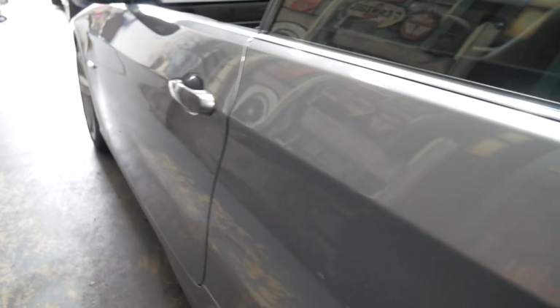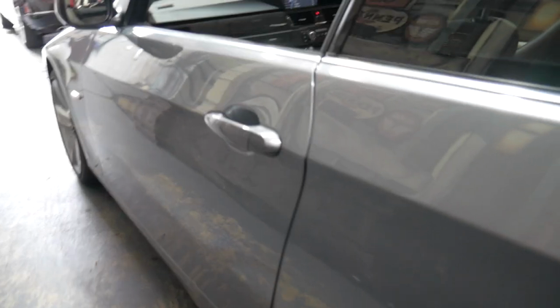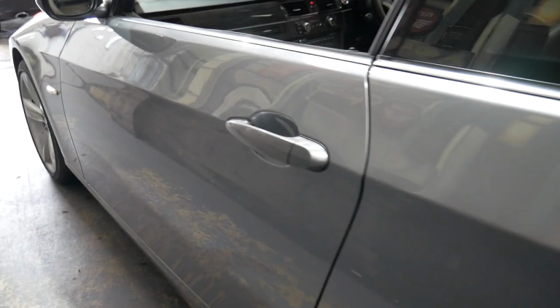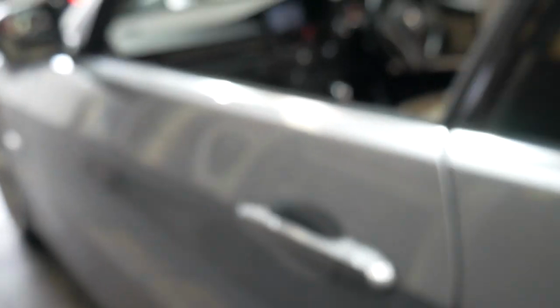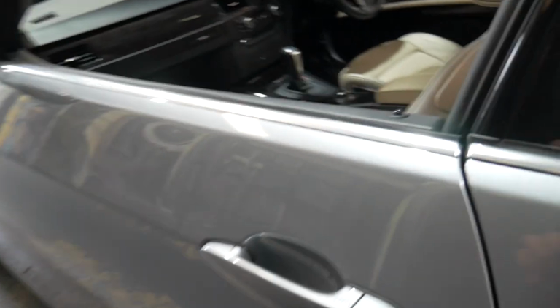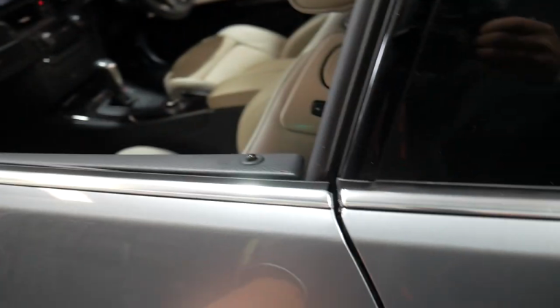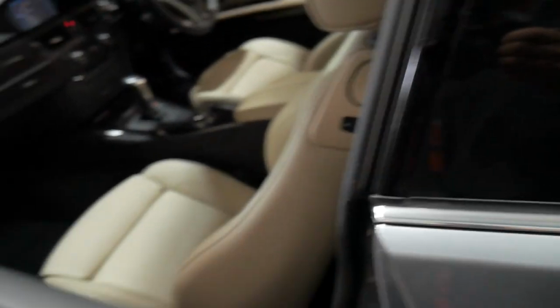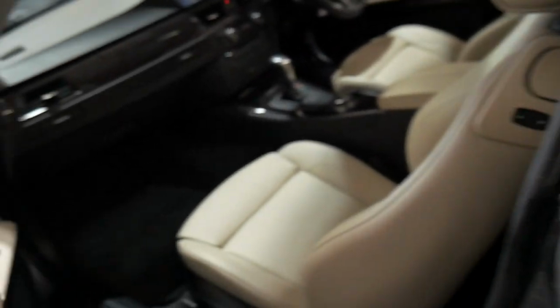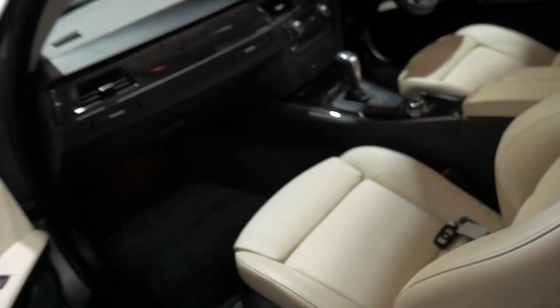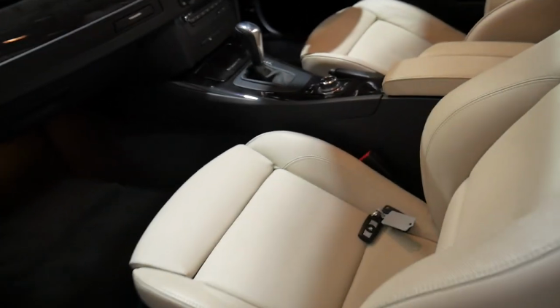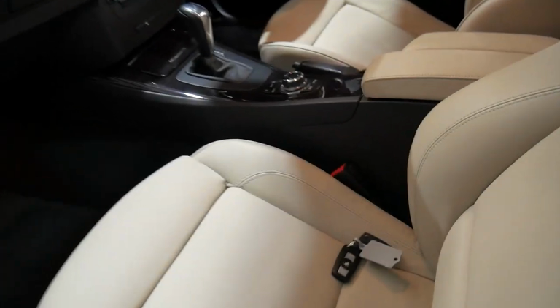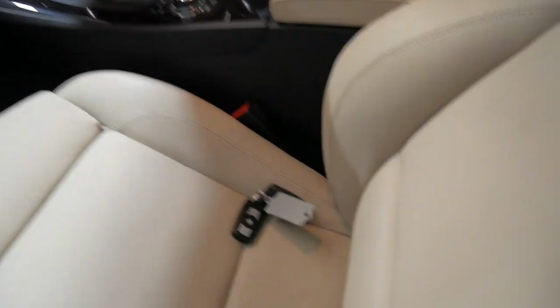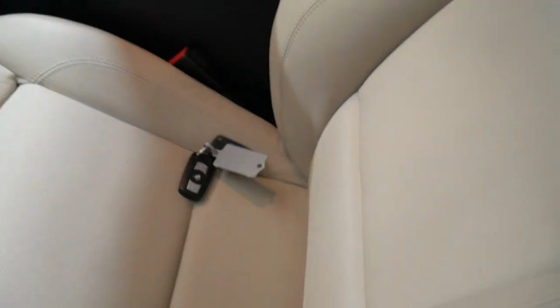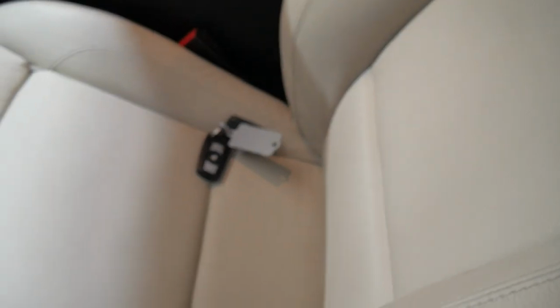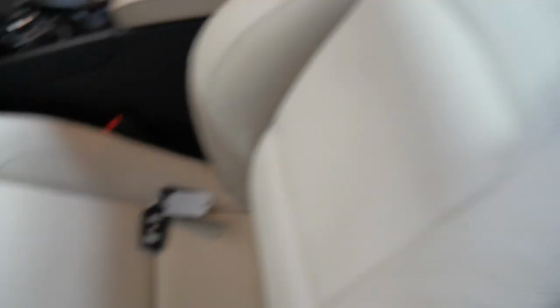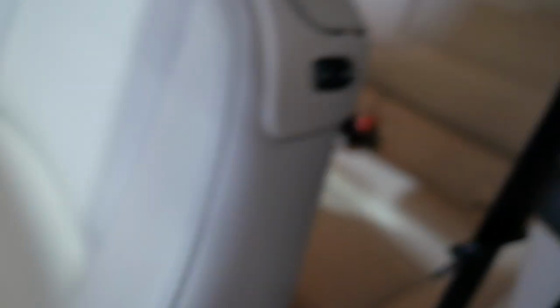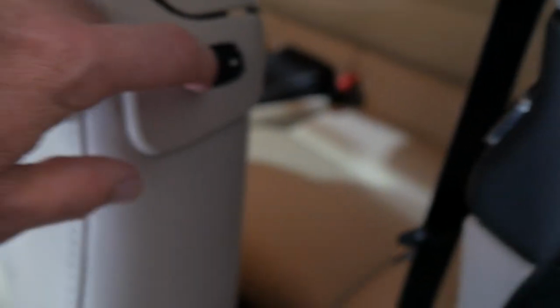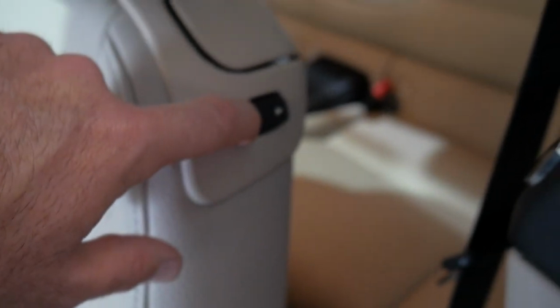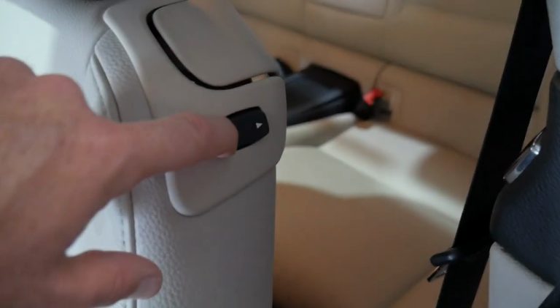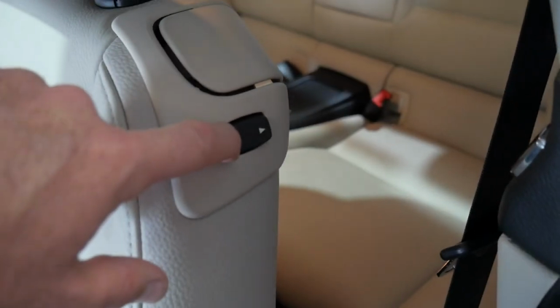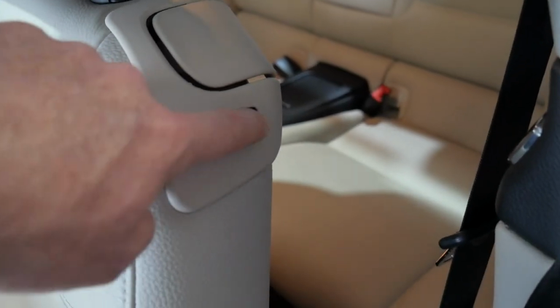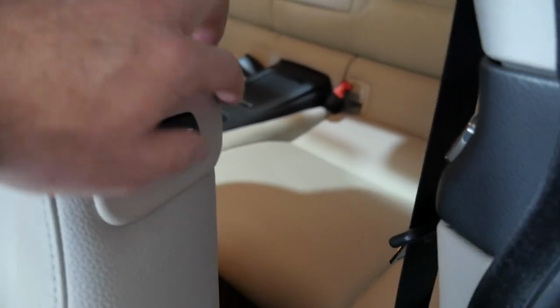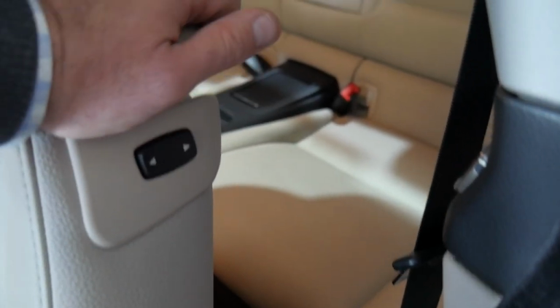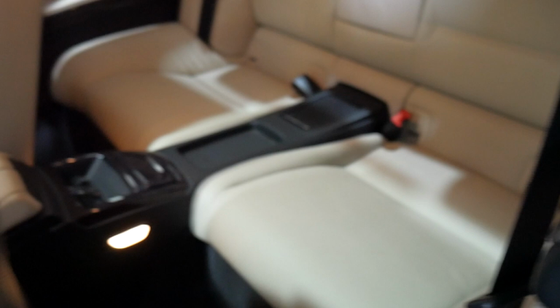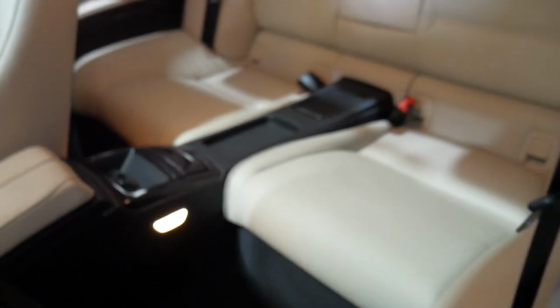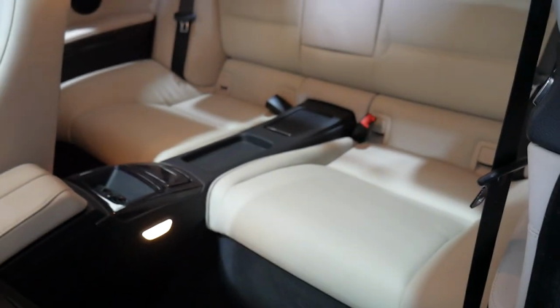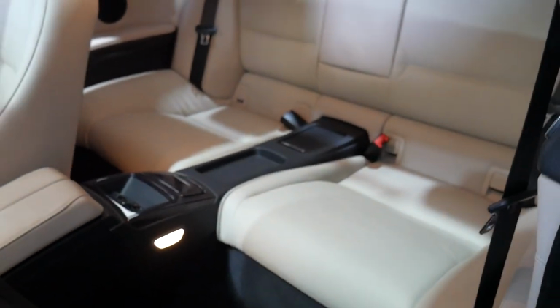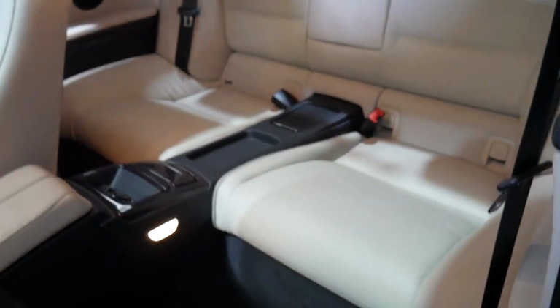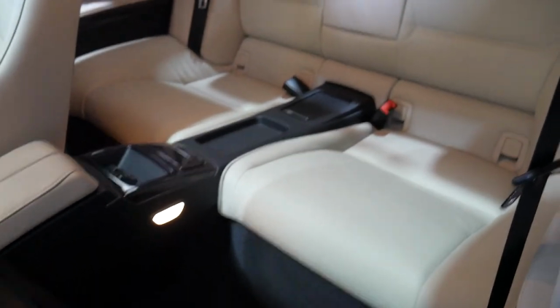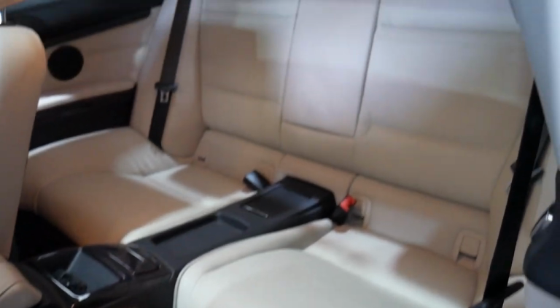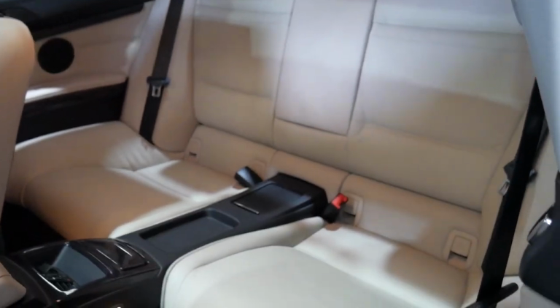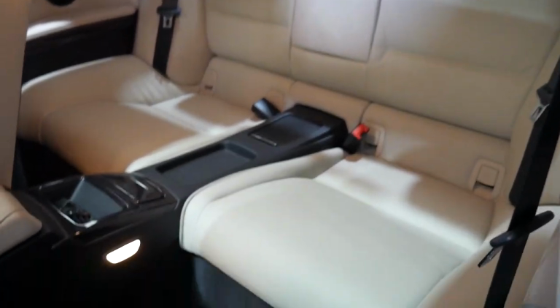It has a light tint on the windows which looks lovely, factory sunroof and alloy wheels. The wheels have got a couple of little gutter marks. There are two original keys with the car. This is a nice cool feature — you can move the seat forward and back electronically so you can really get in and out with a heap of room.